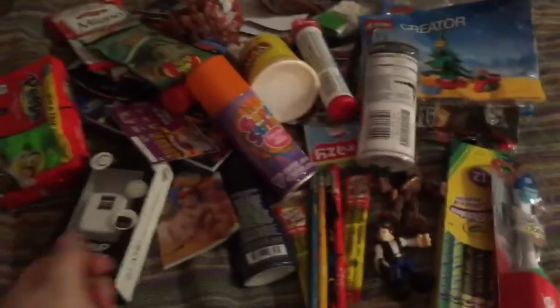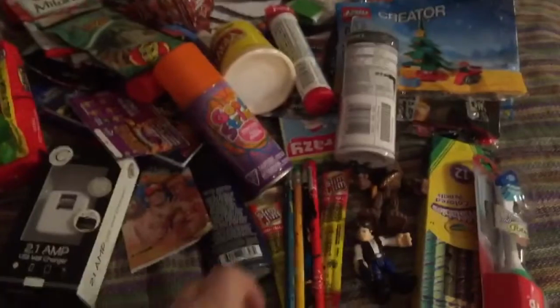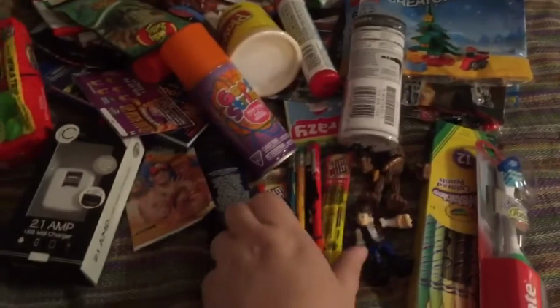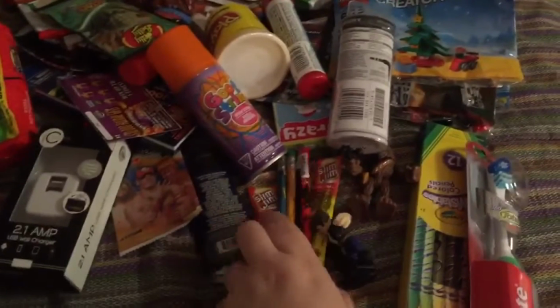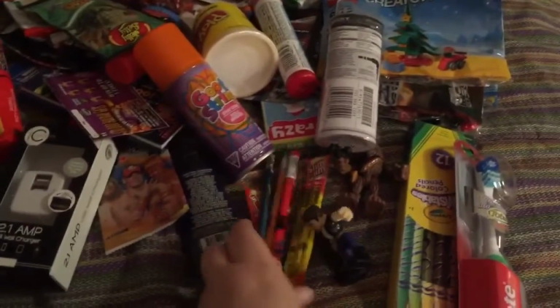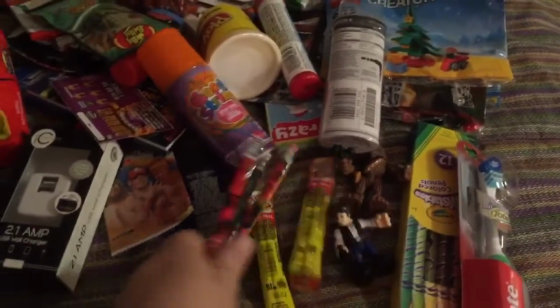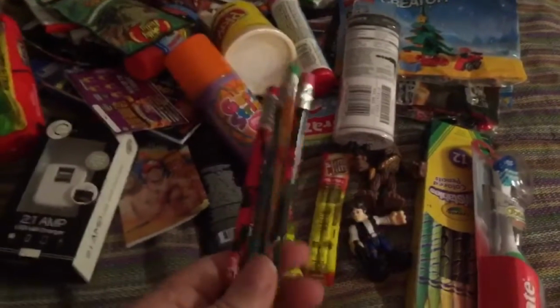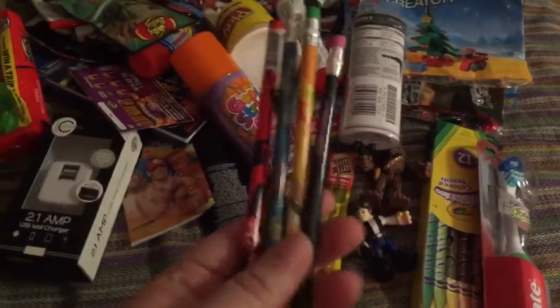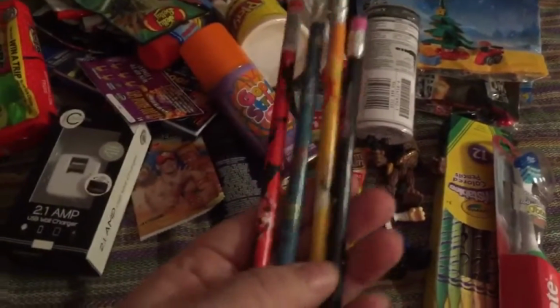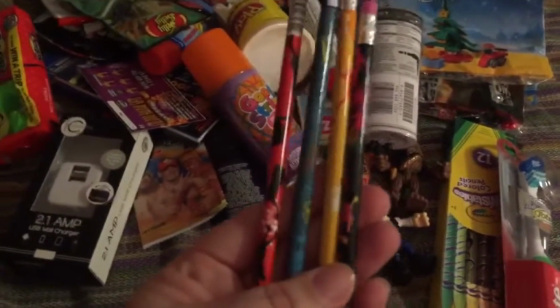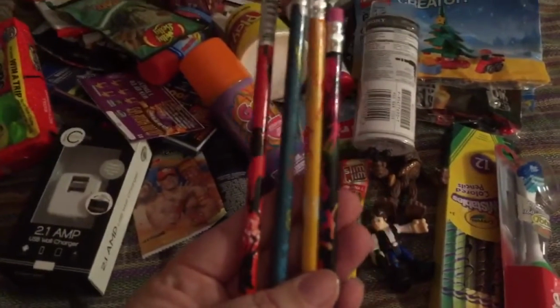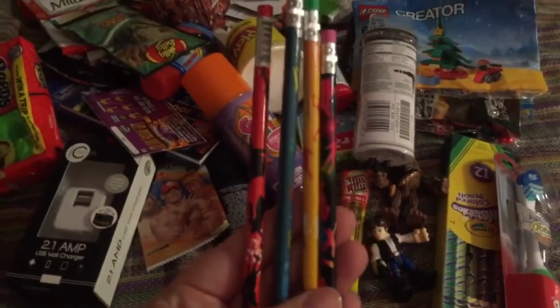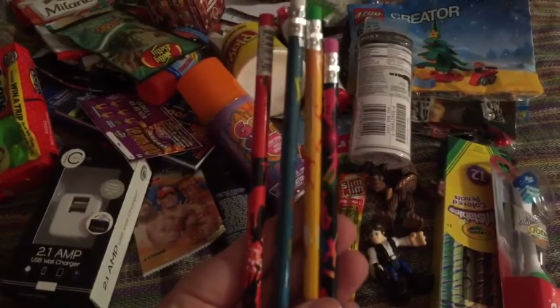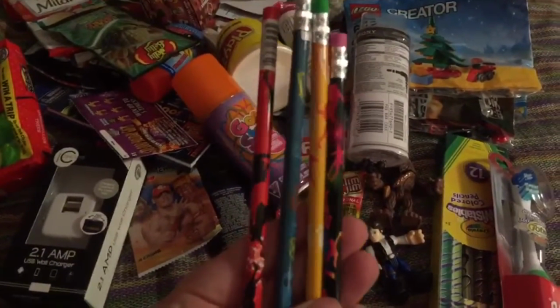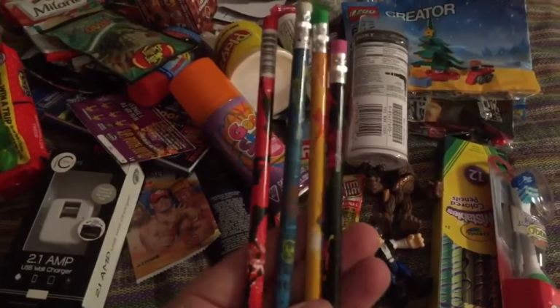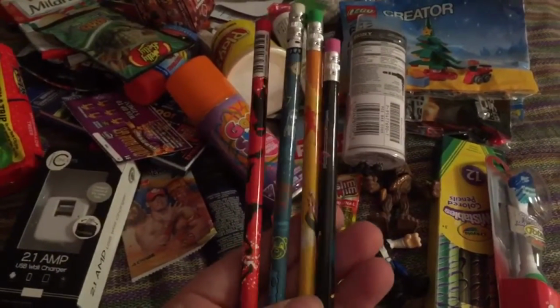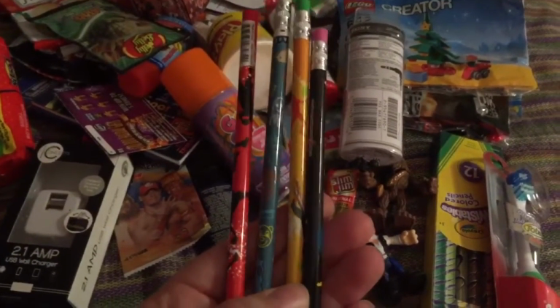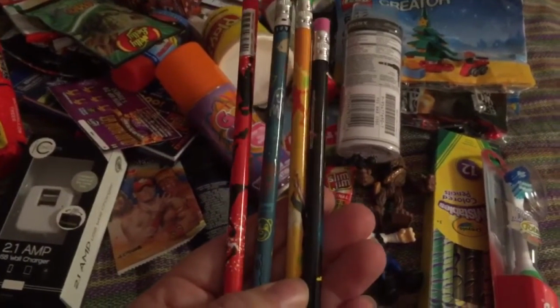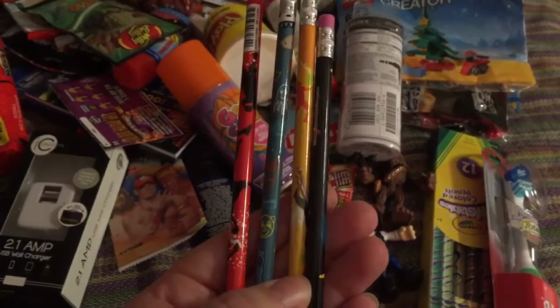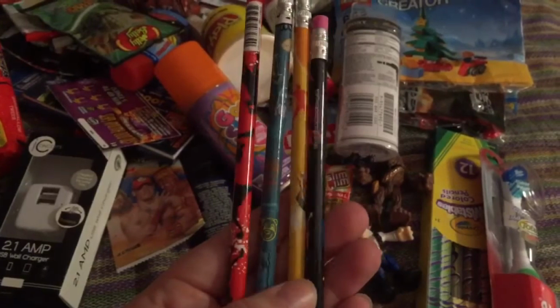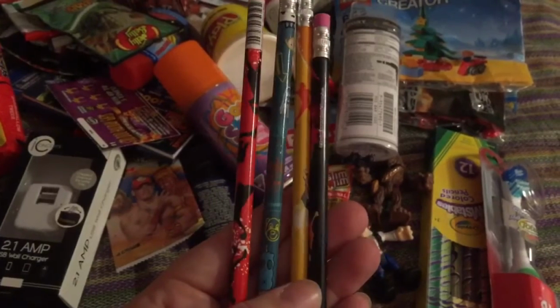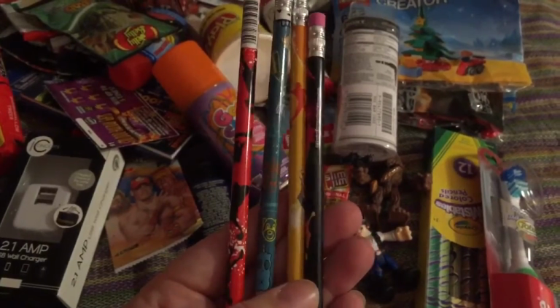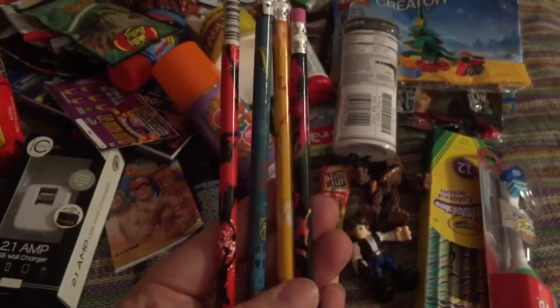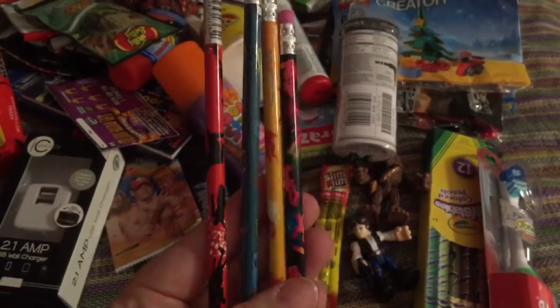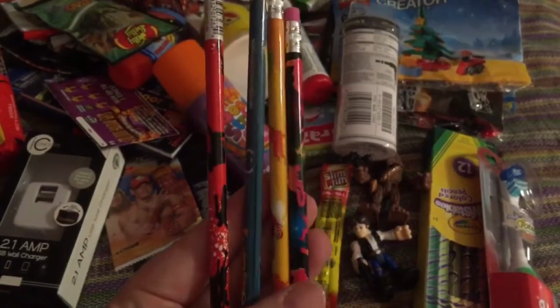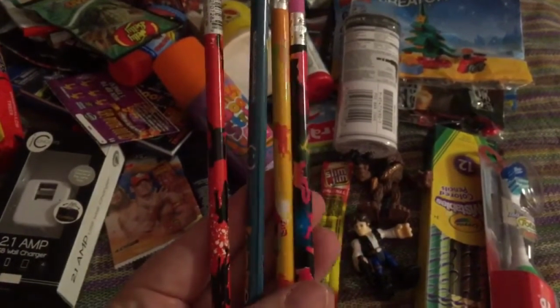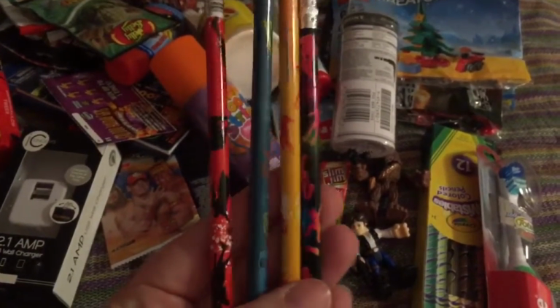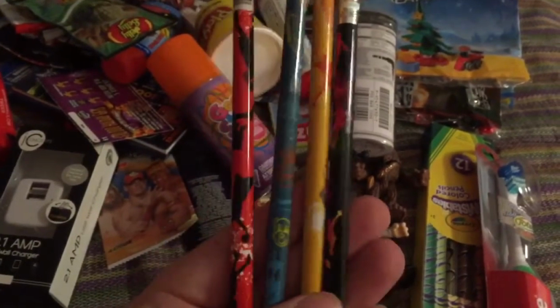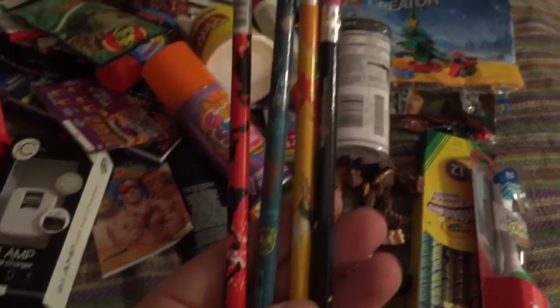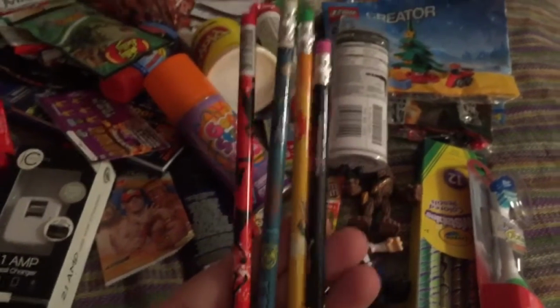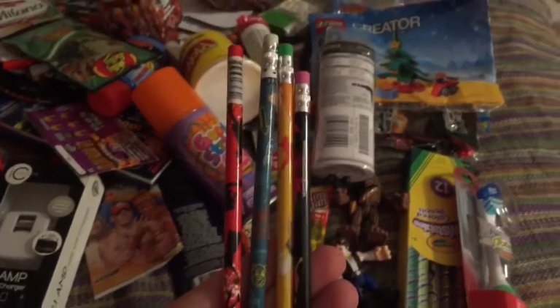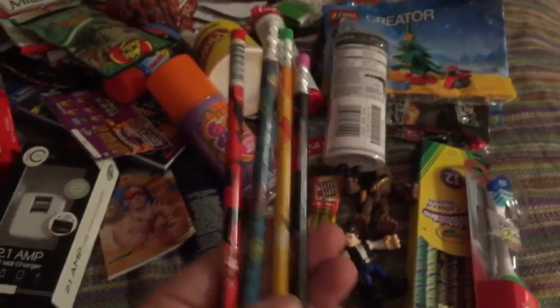First off, I got him a few pencils. I found these at Walgreens after school back to school clearance, so those are four little pencils there for him.